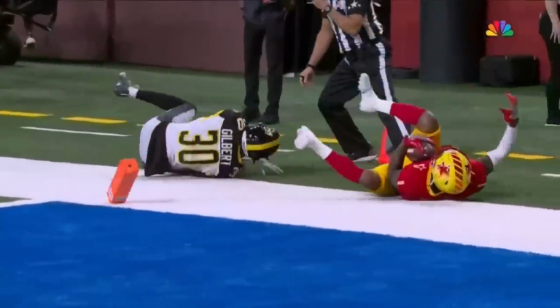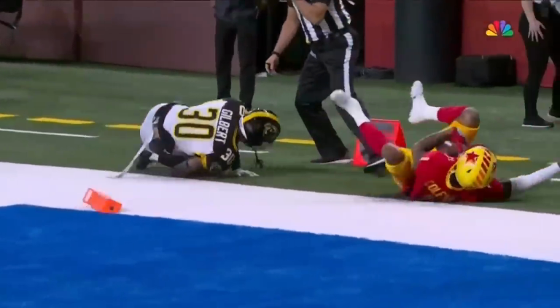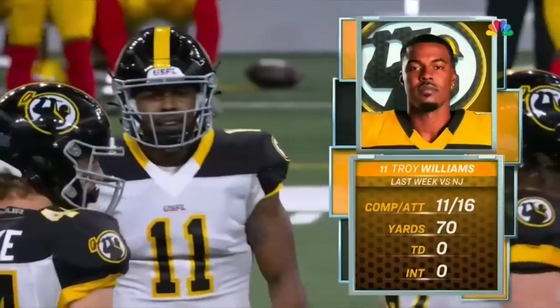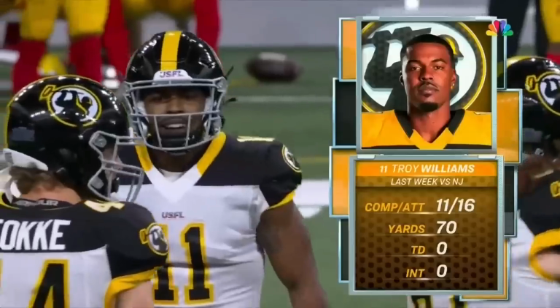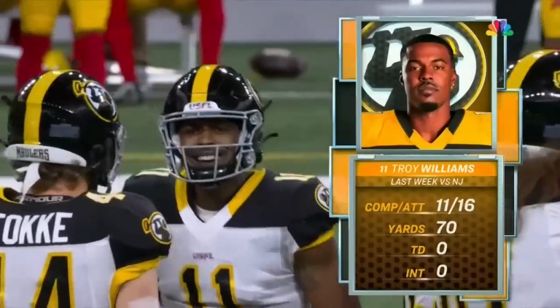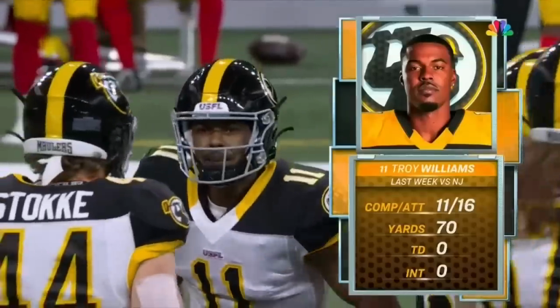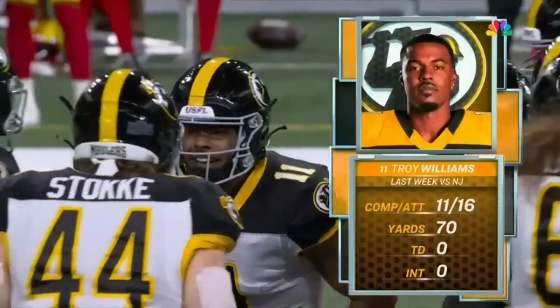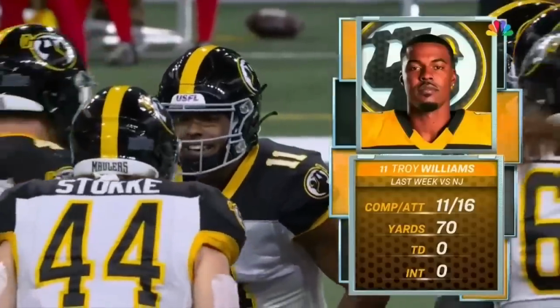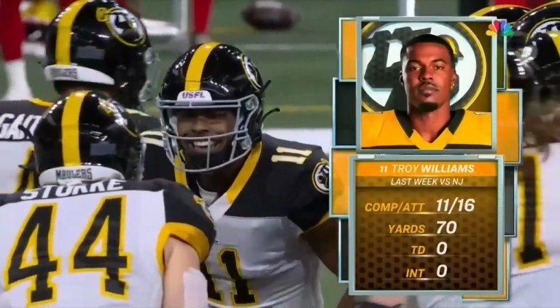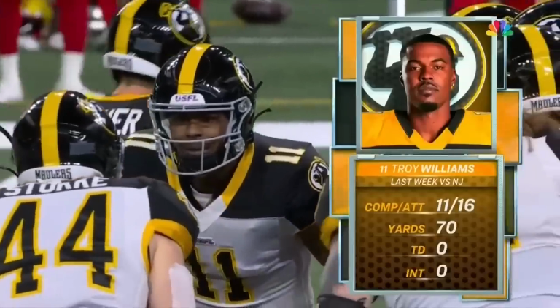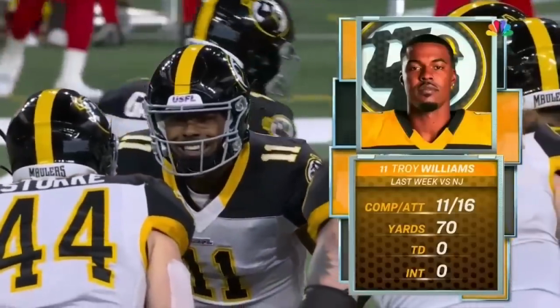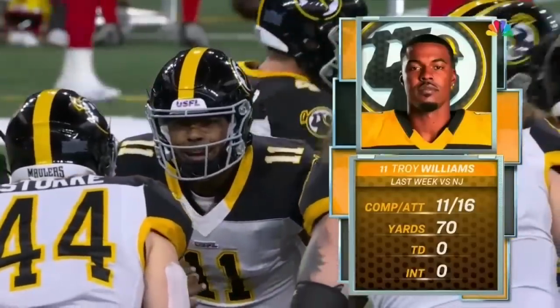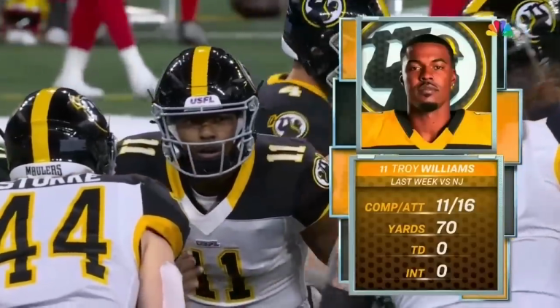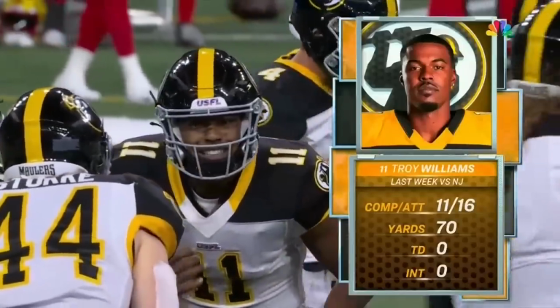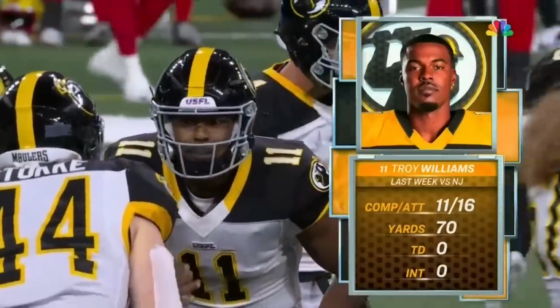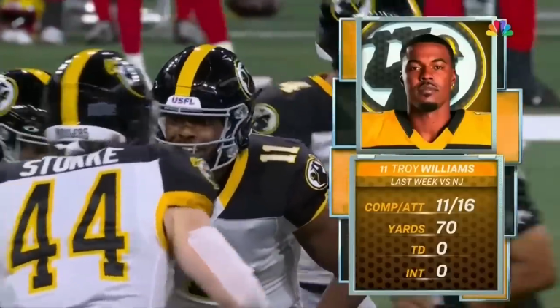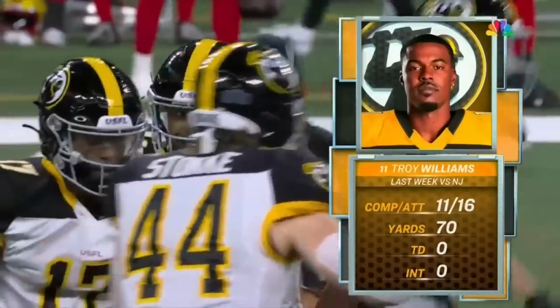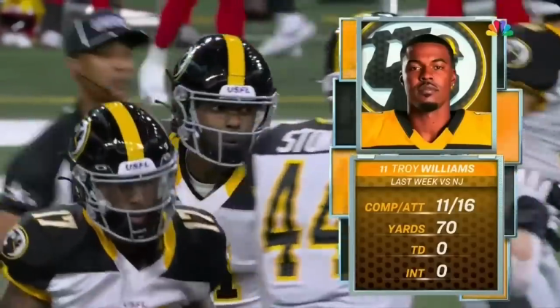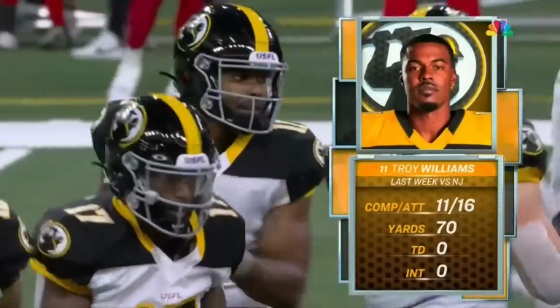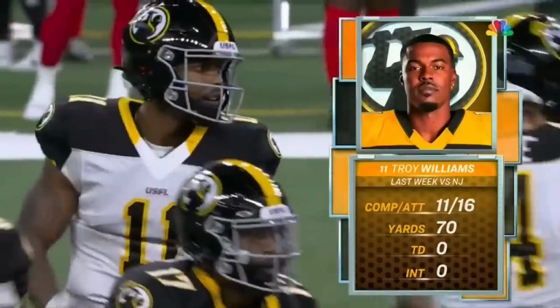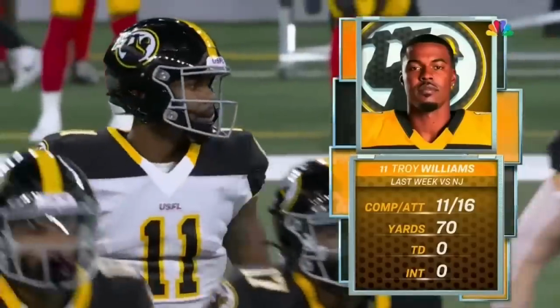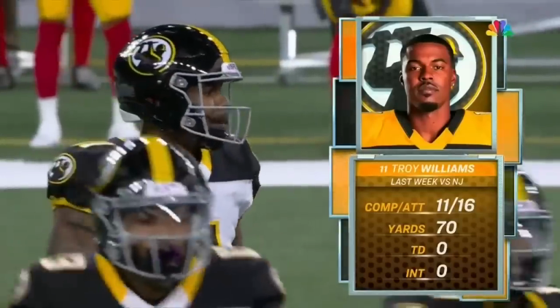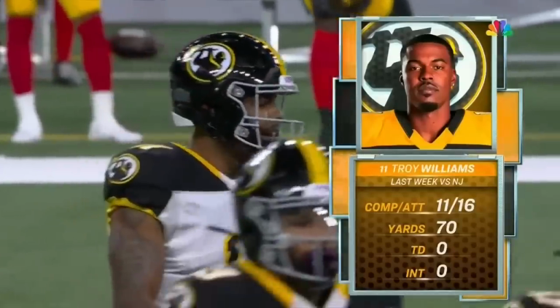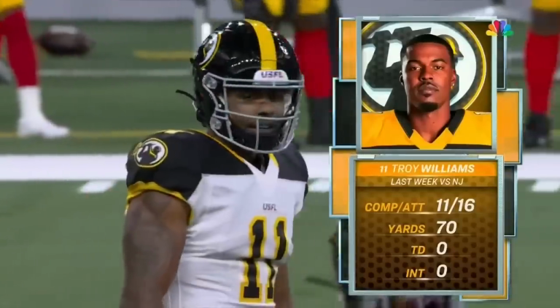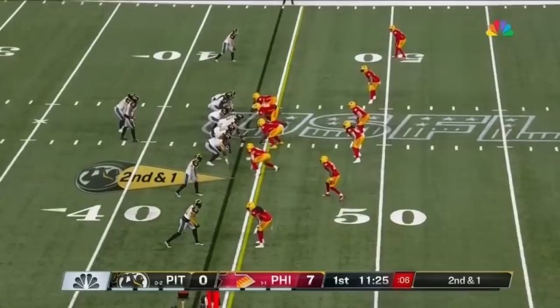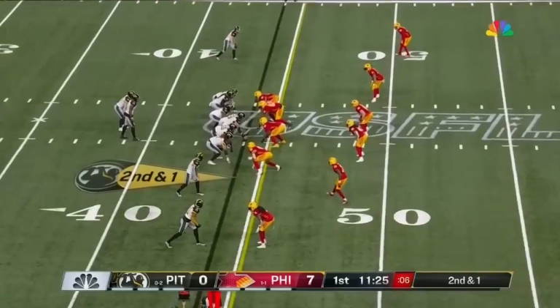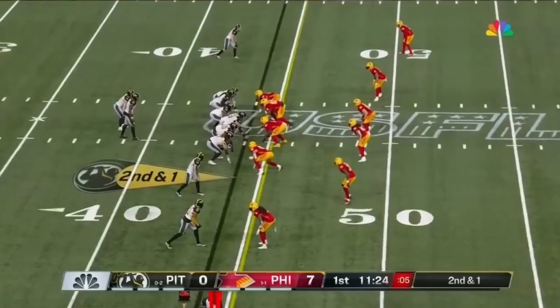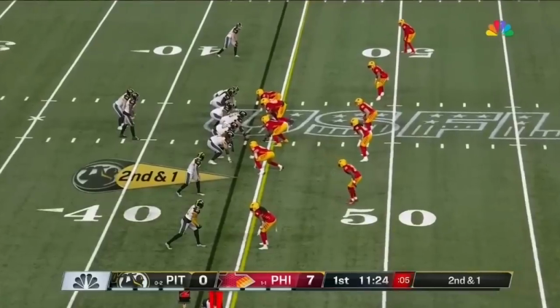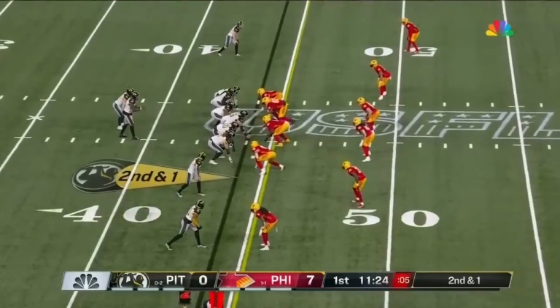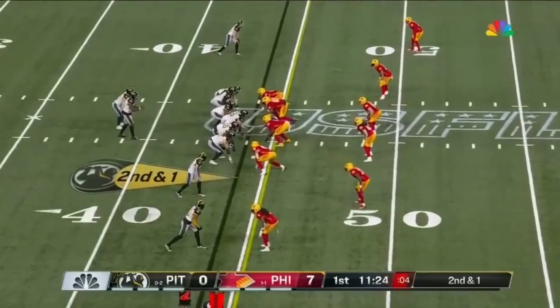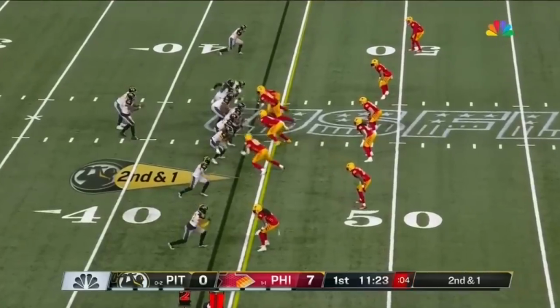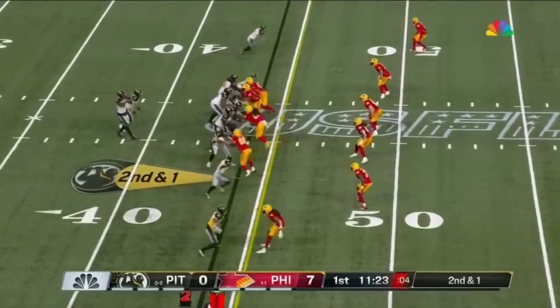Good throw. There's Troy Williams, a dual-threat at Utah. They feel like he's more athletic and gives them an added element at that position. Hopefully this offense can open up a little bit.